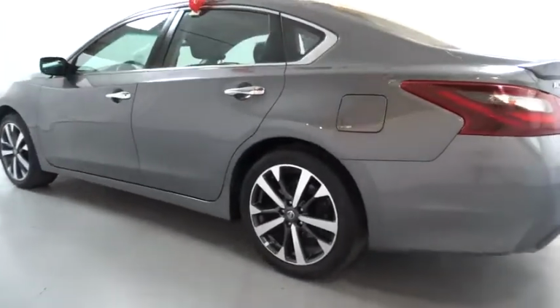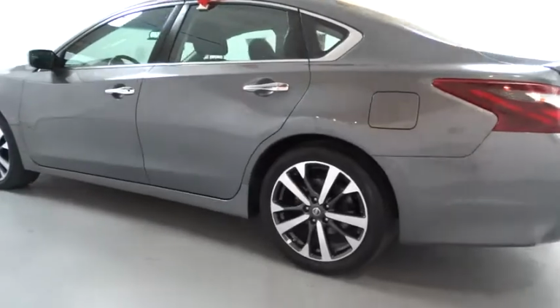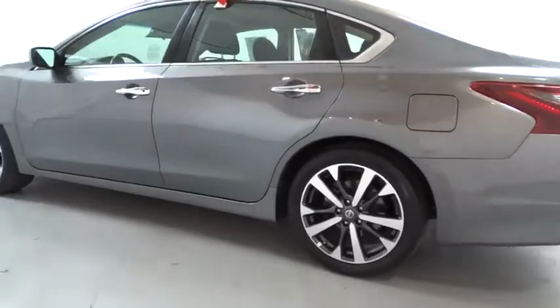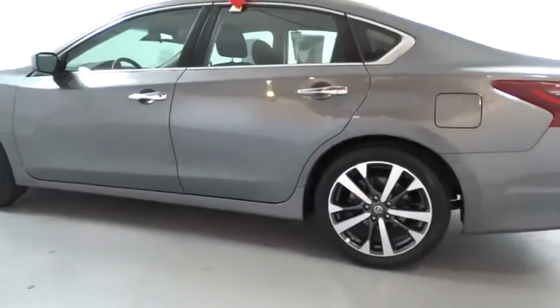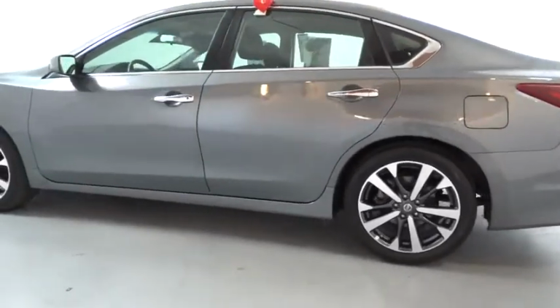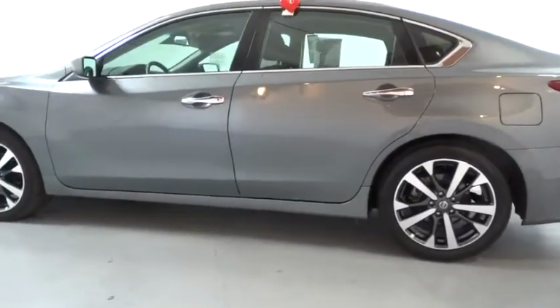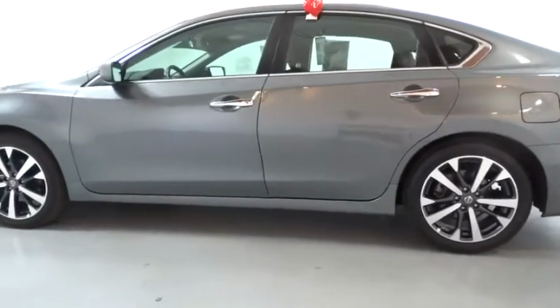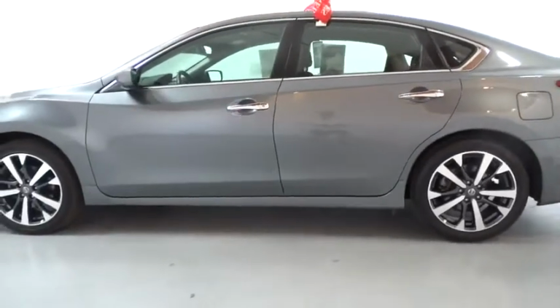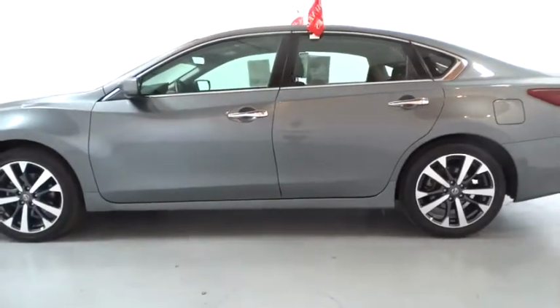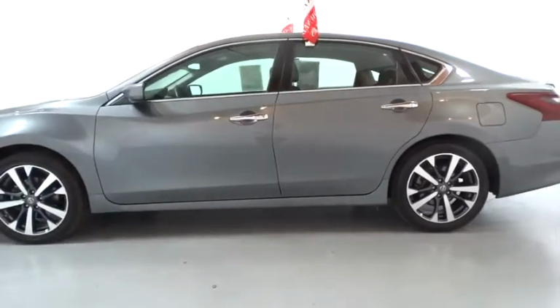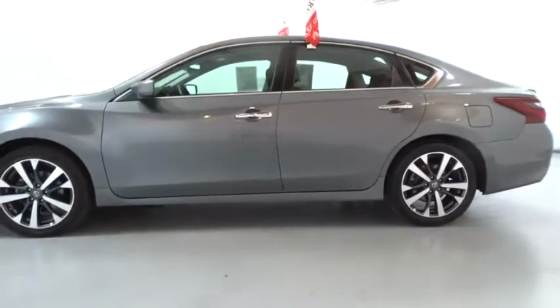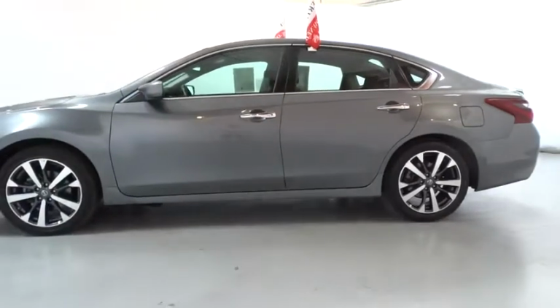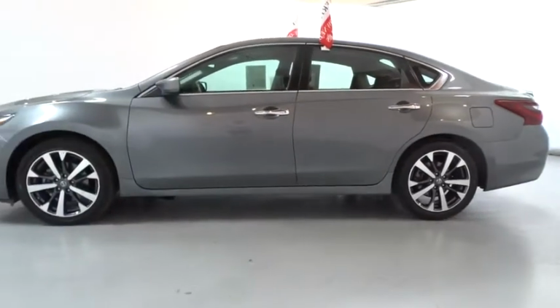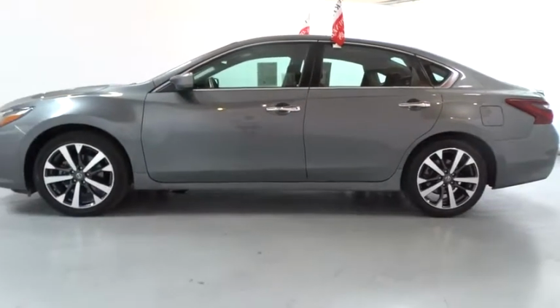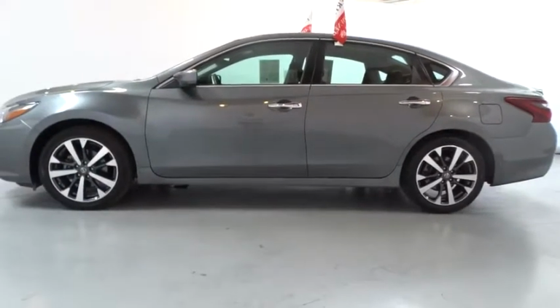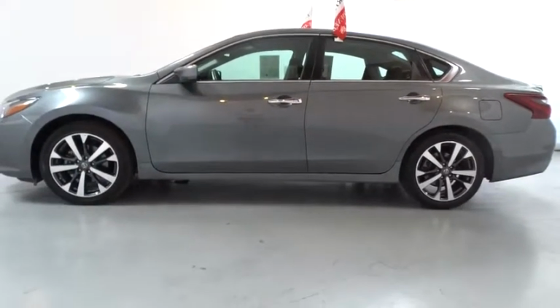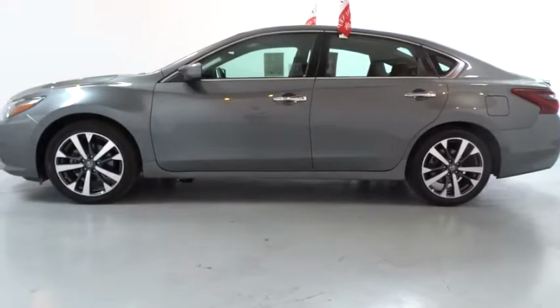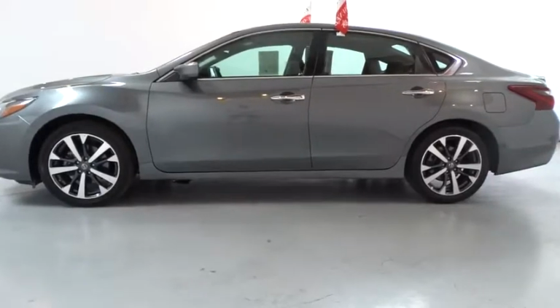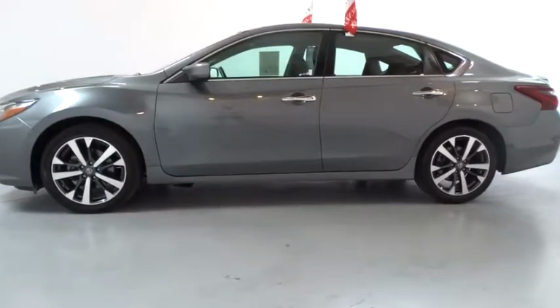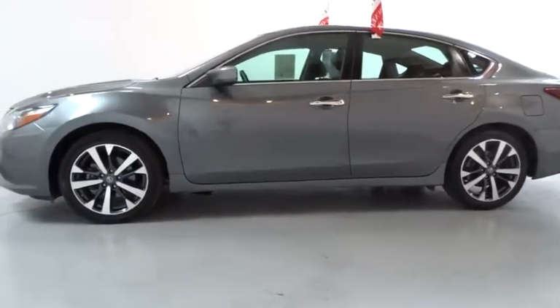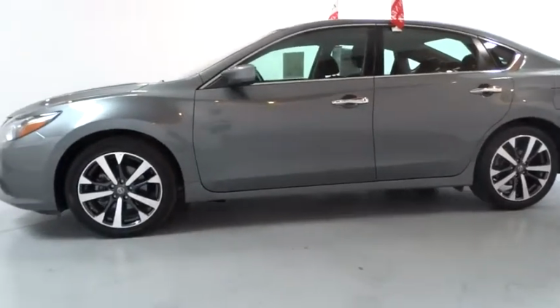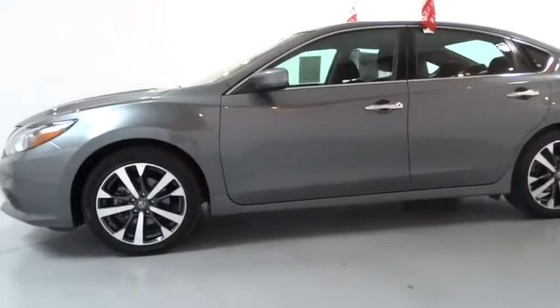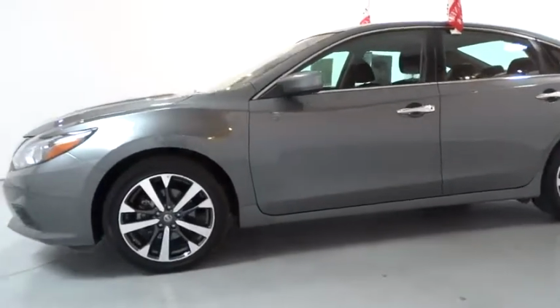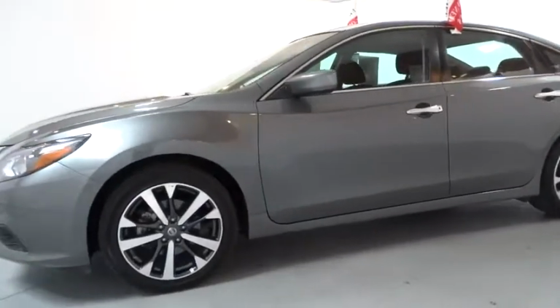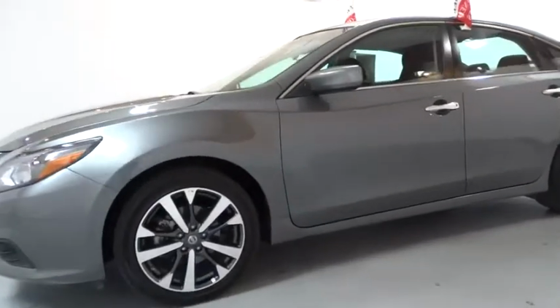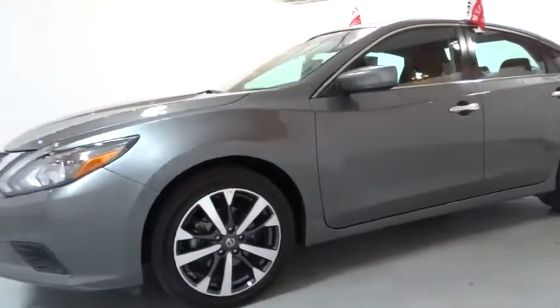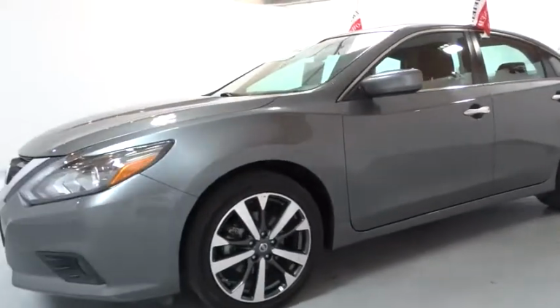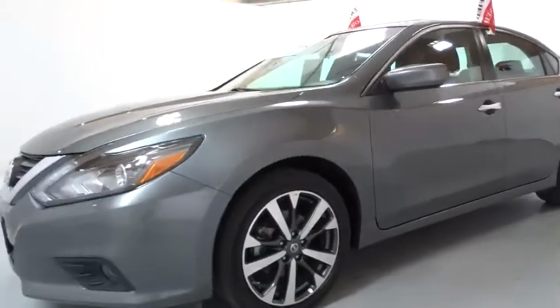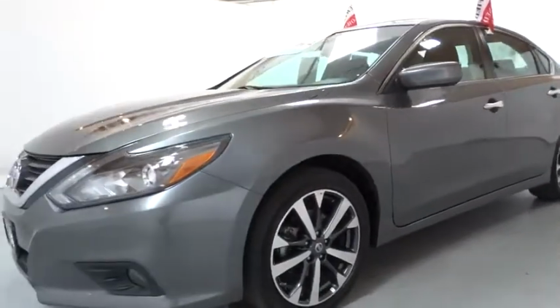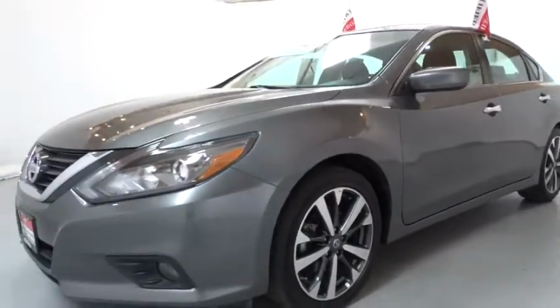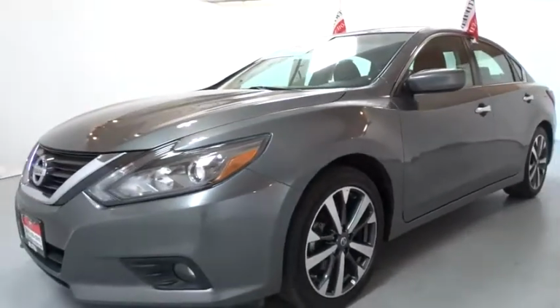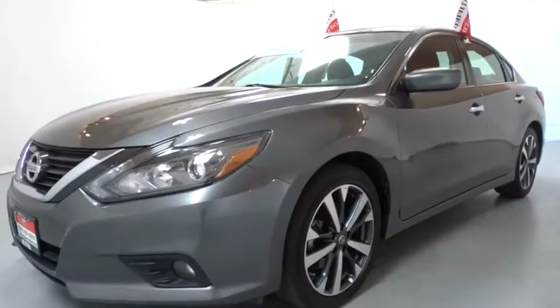Keyless entry, backup camera, leather-wrapped steering wheel, Bluetooth, driver lumbar, adjustable steering wheel, power steering, cruise control, four-wheel disc brakes, ABS four-wheel.